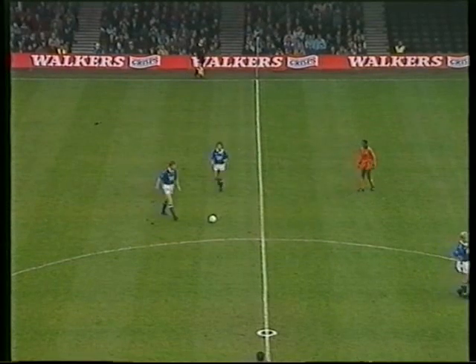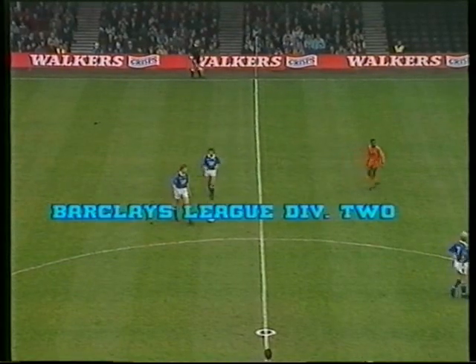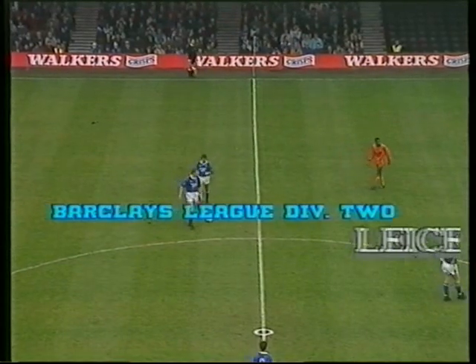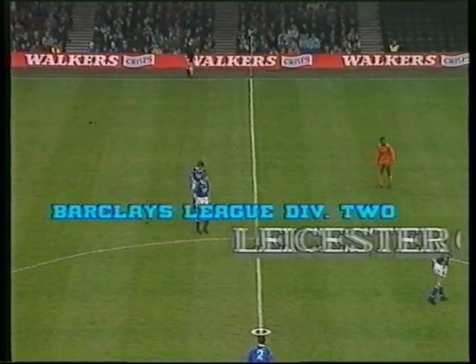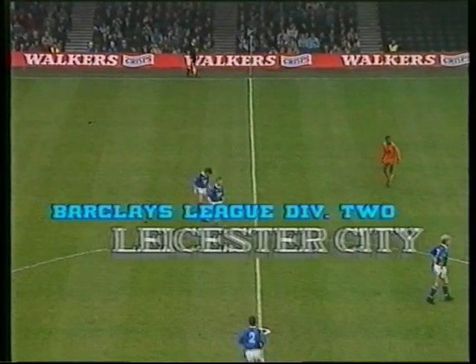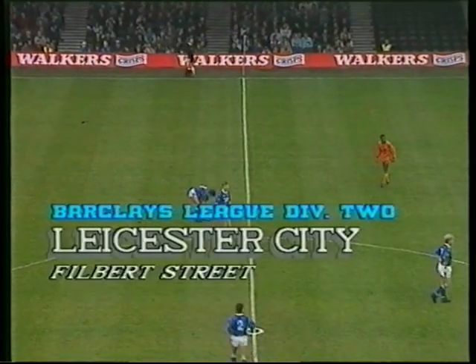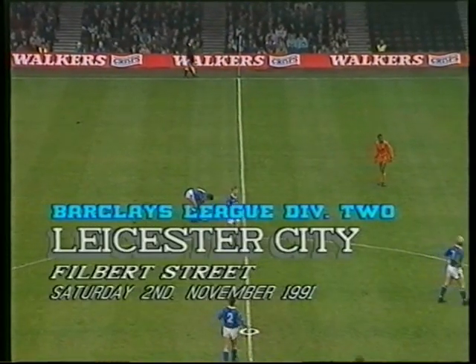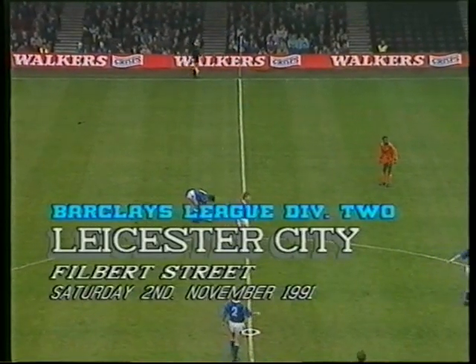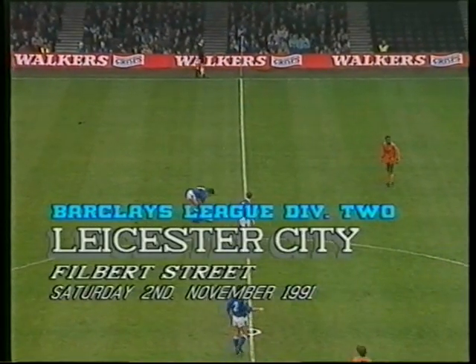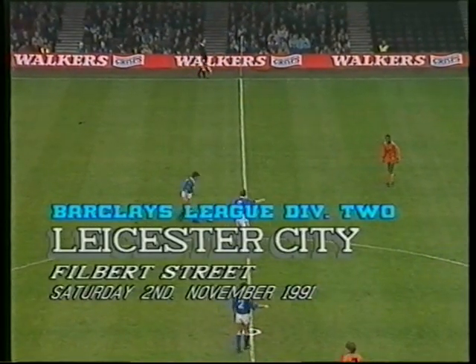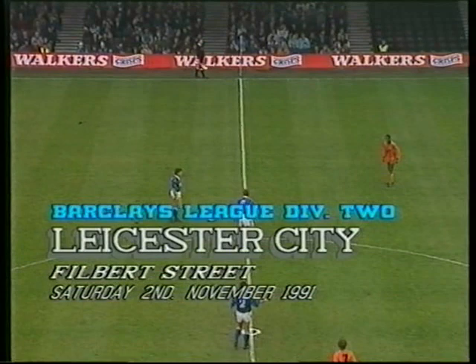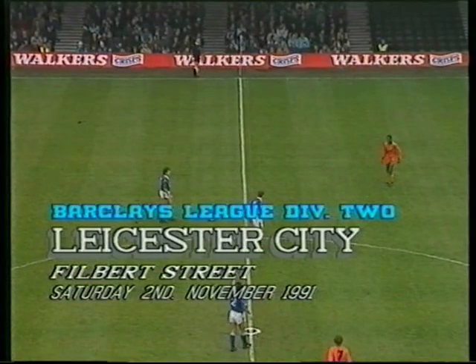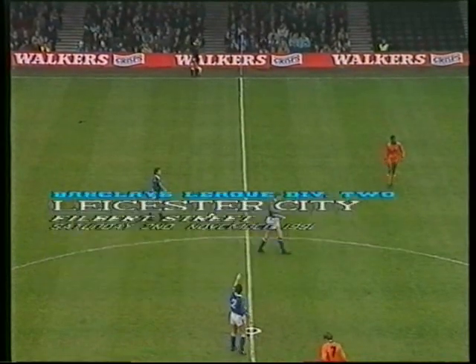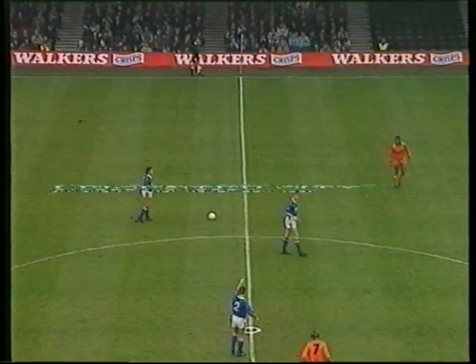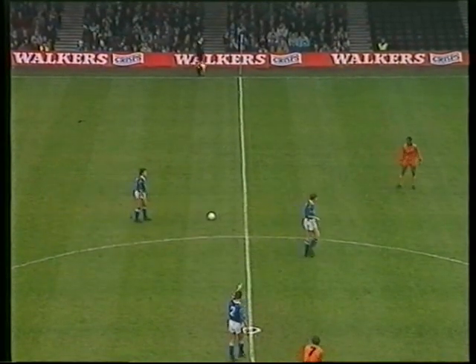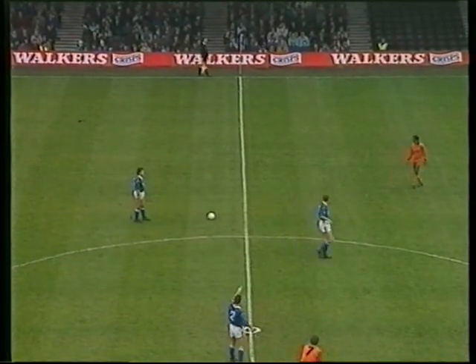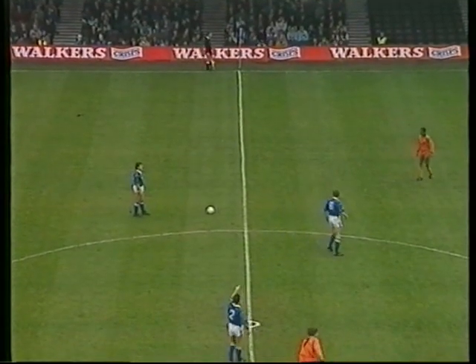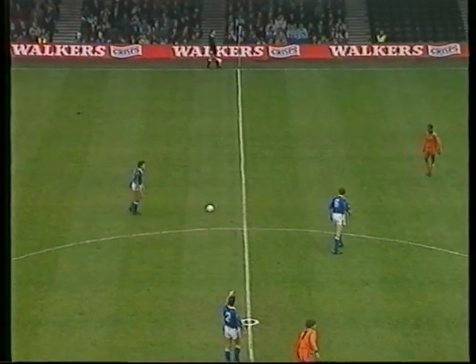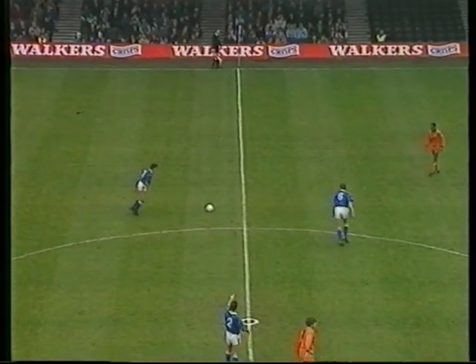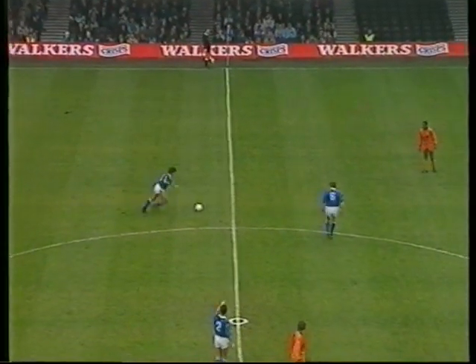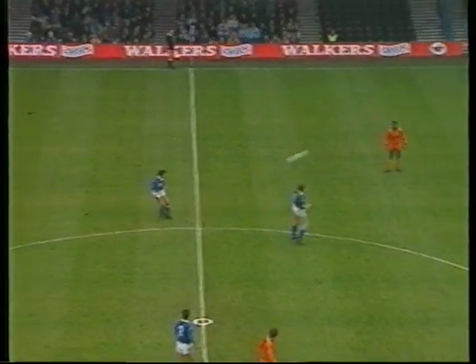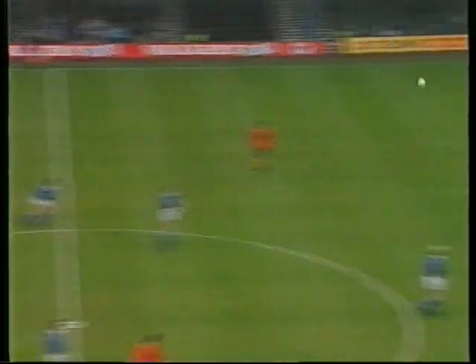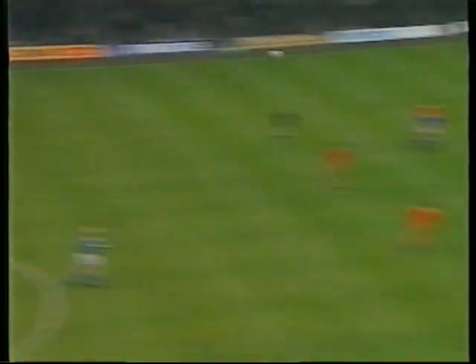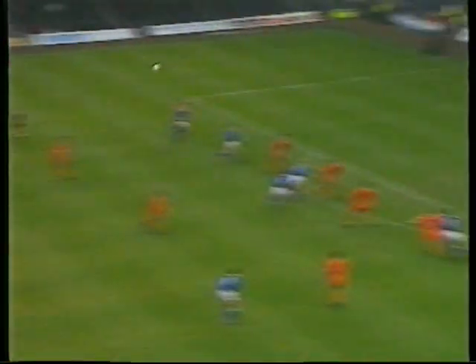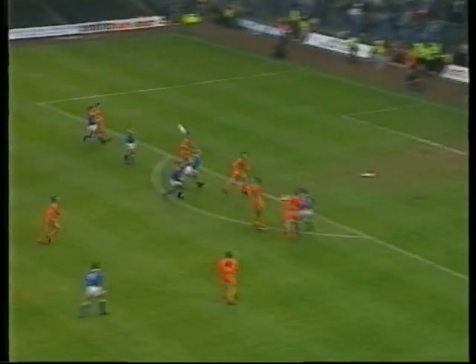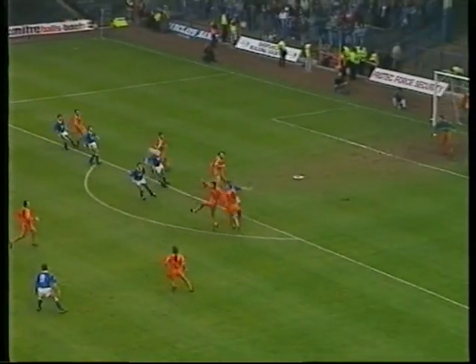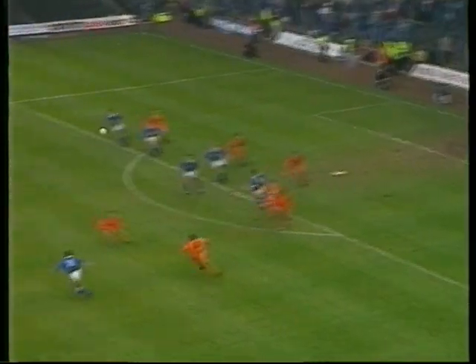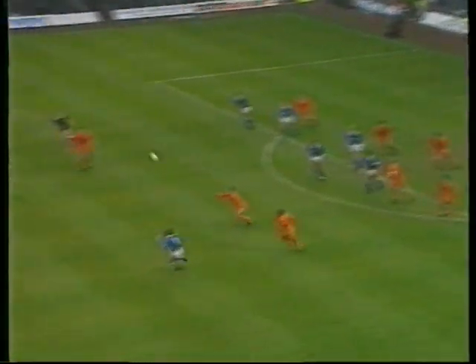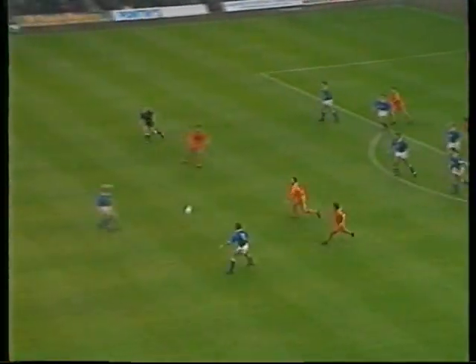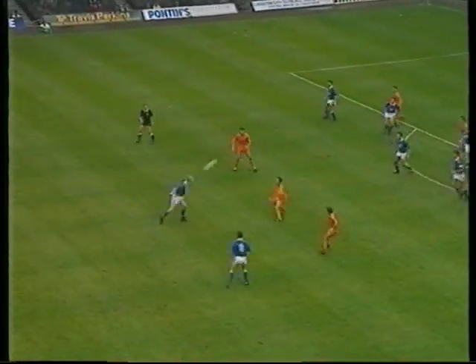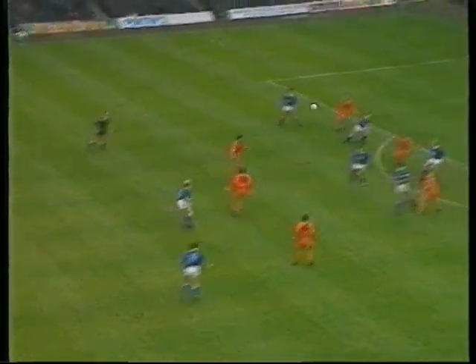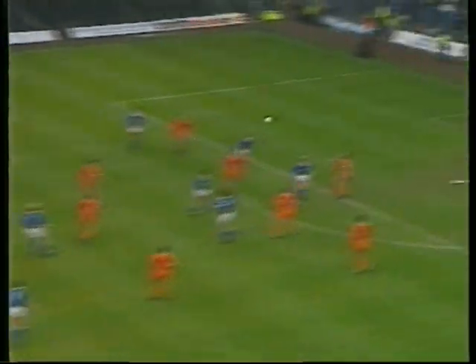The first match in November takes town to Filbert Street where Brian Little's Leicester City are on a run of four straight wins. Like Ipswich, the men from the Midlands are having their best season for years. Both sides are very much in the promotion reckoning and the stage is set for an absorbing contest.